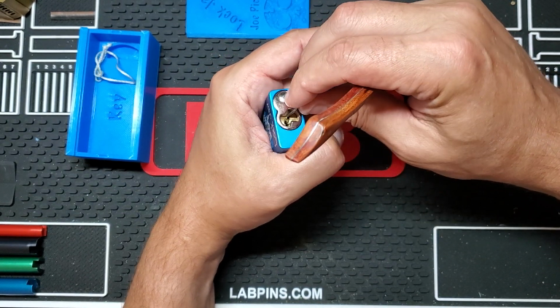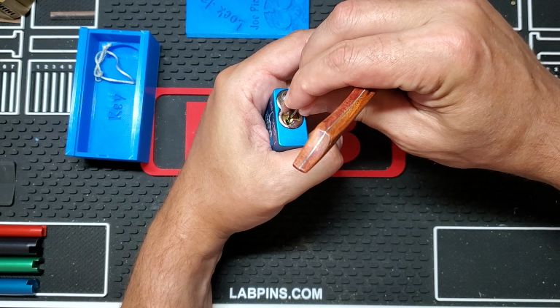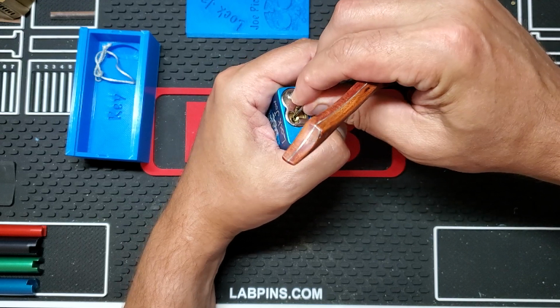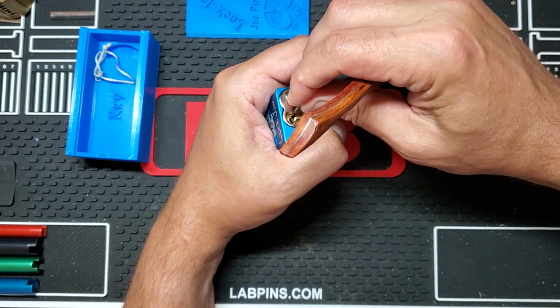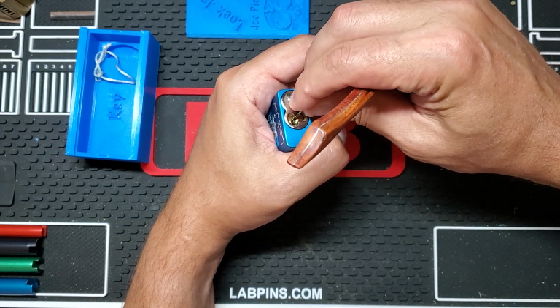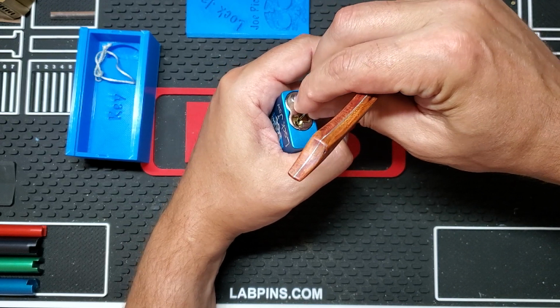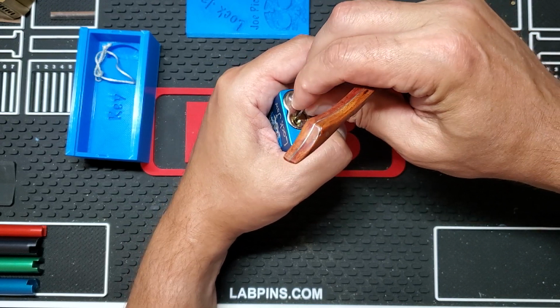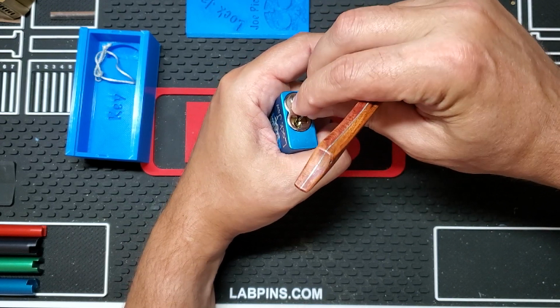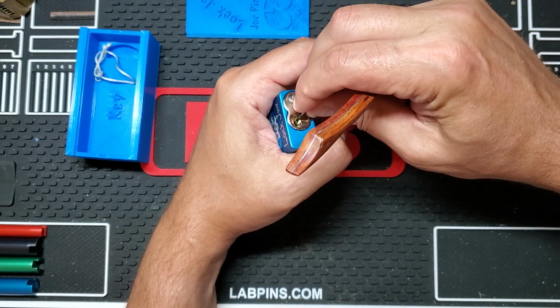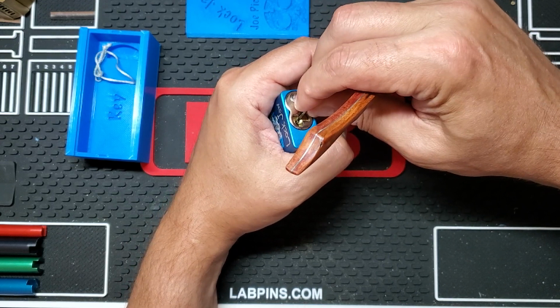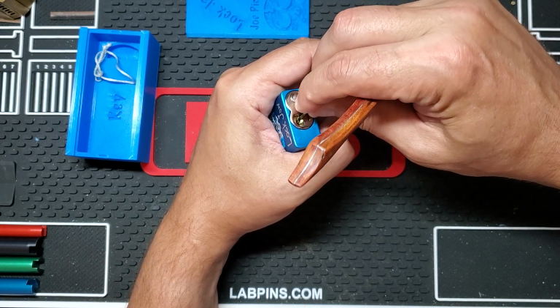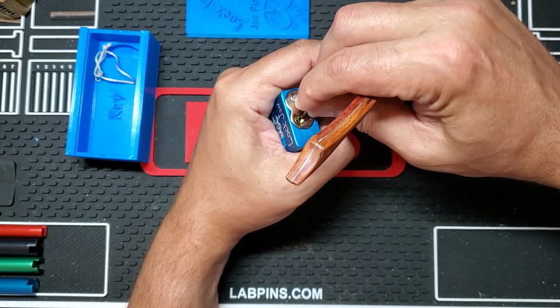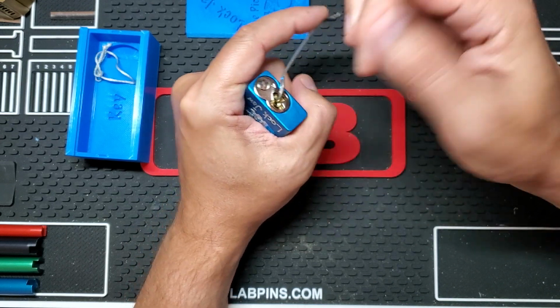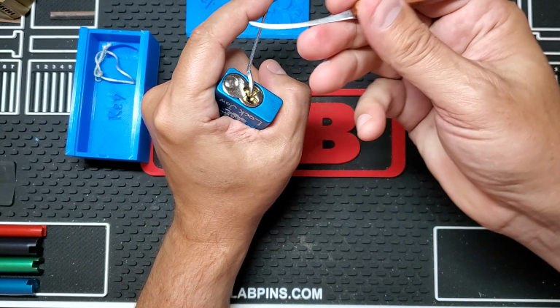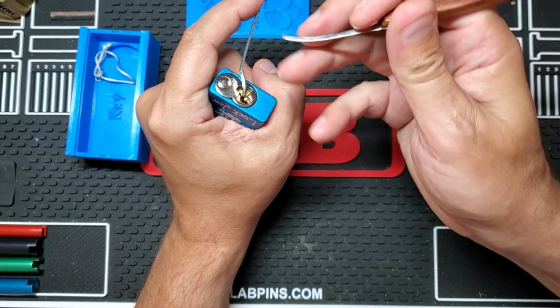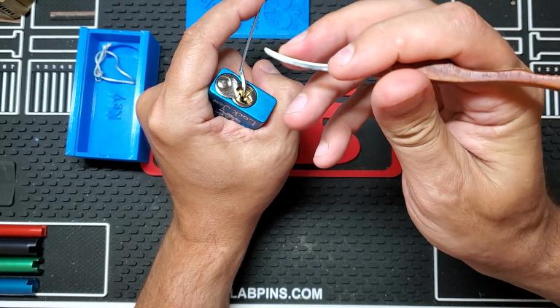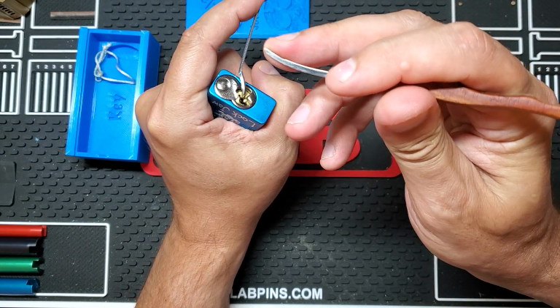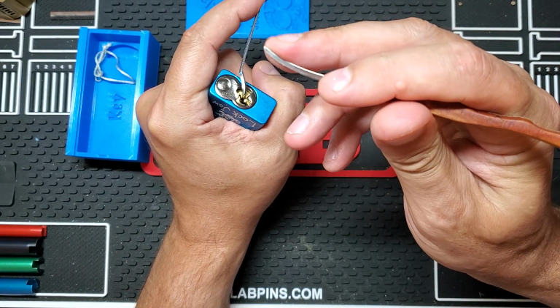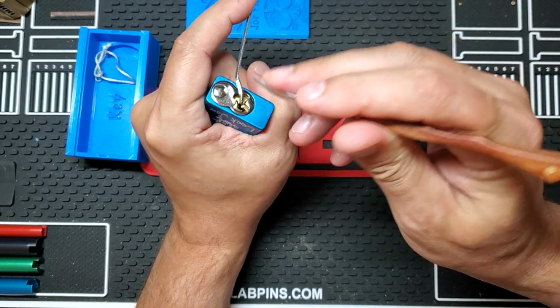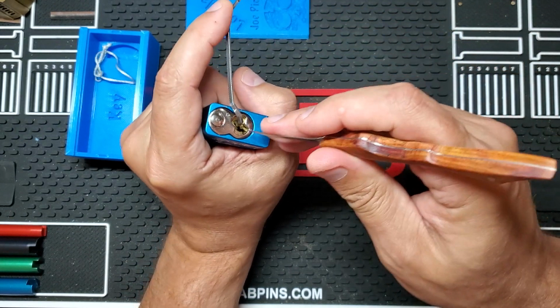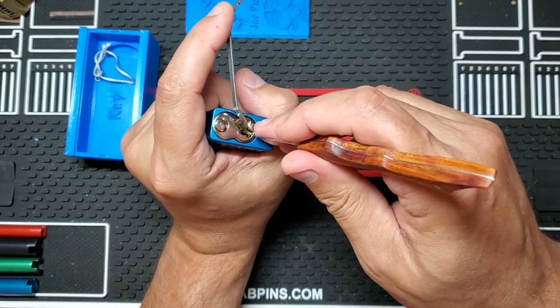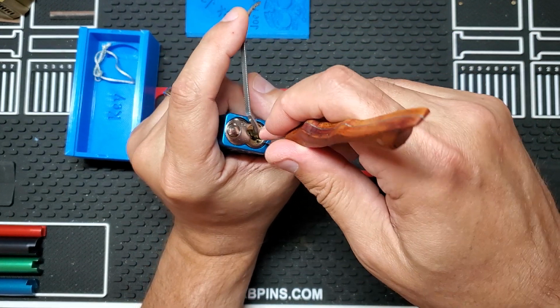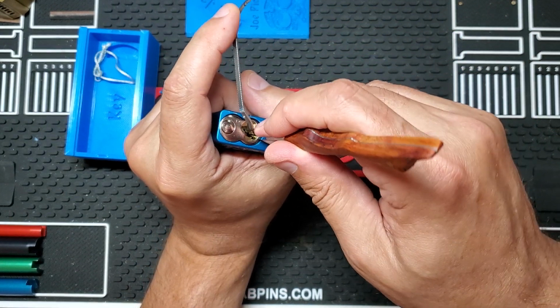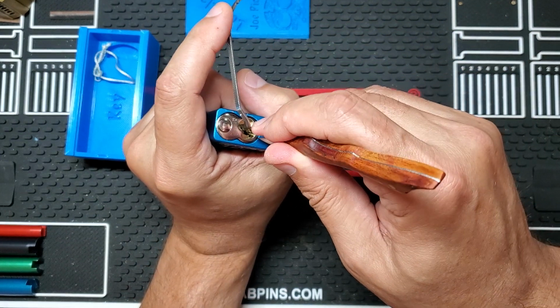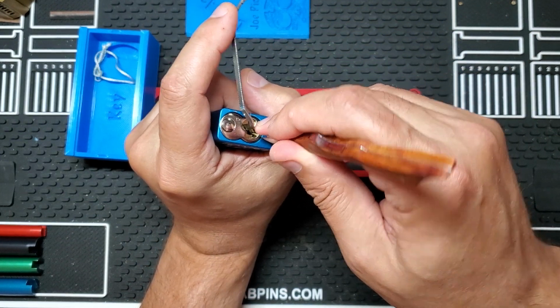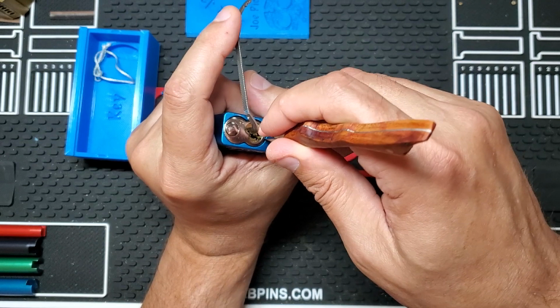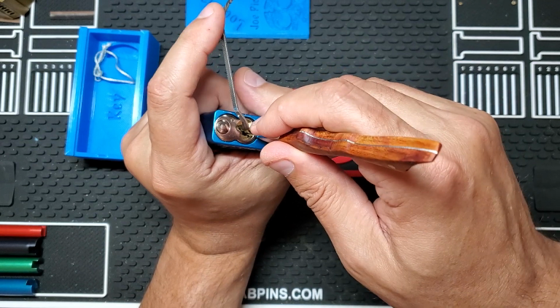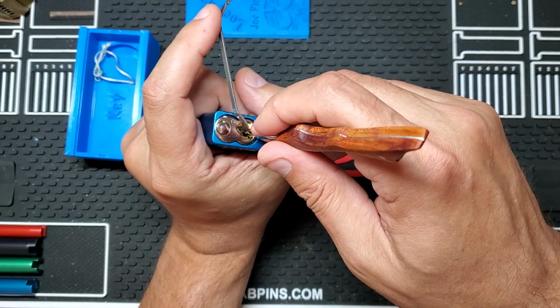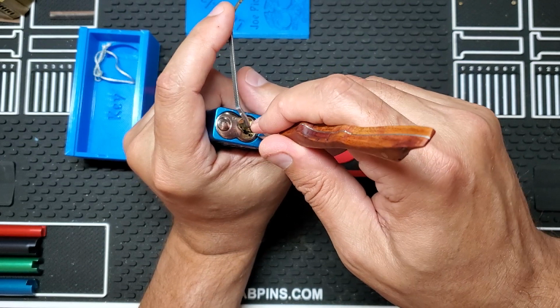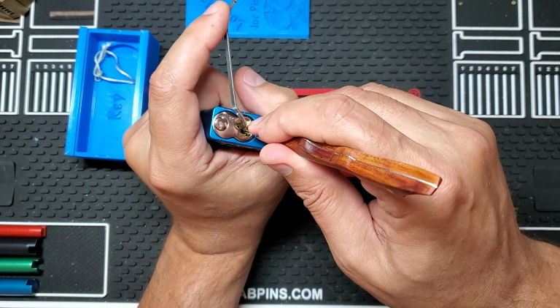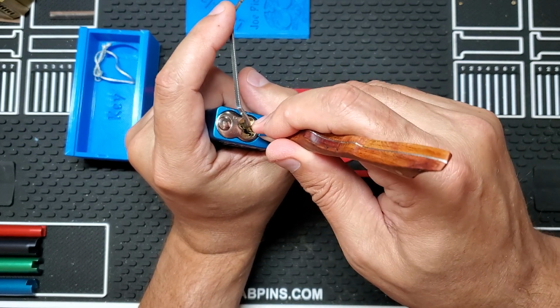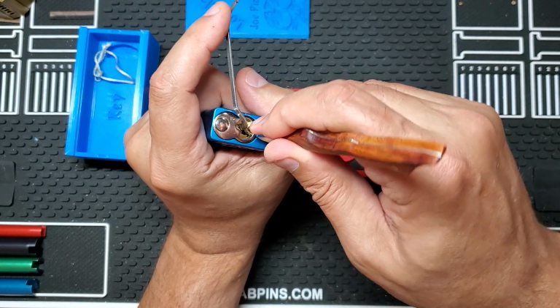It's a little worn around the face of this, and this pick is a little bit wide, so sometimes when I try to pick one I also get the tensioner at the same time. Trying to be careful there.